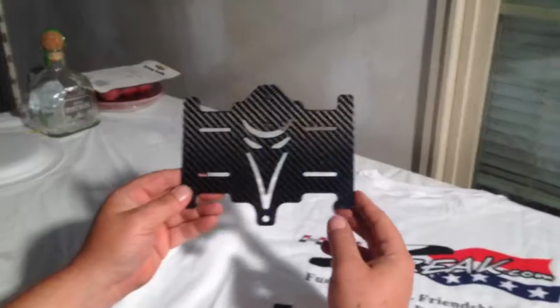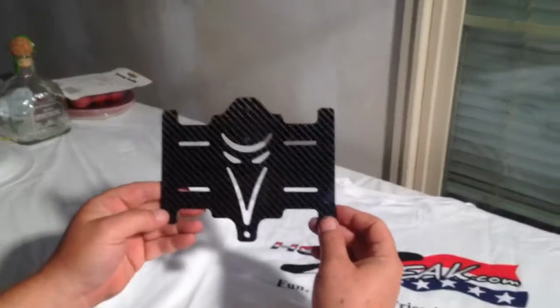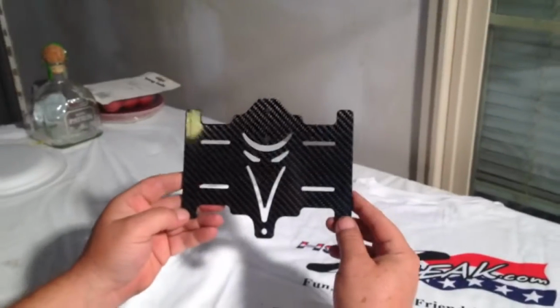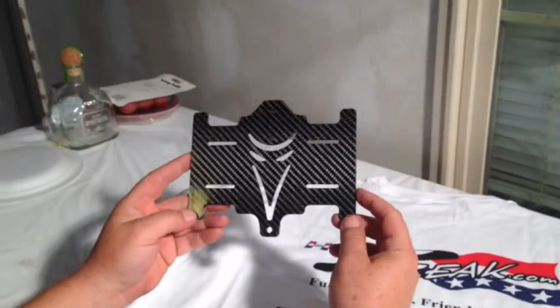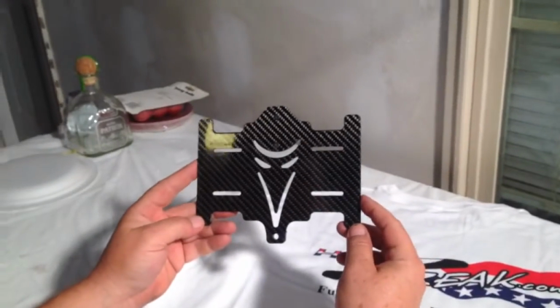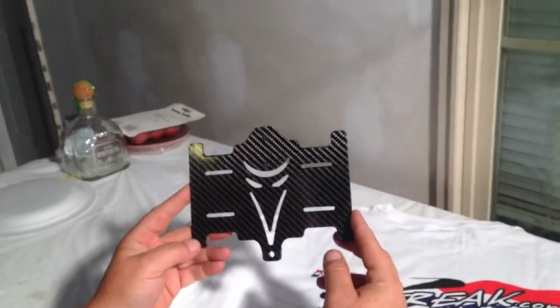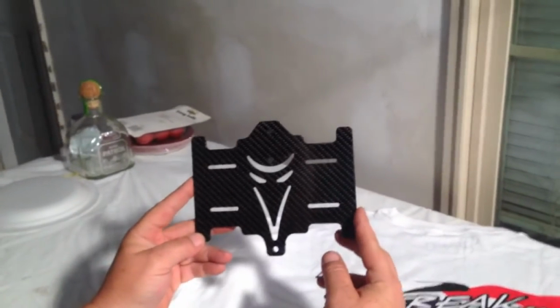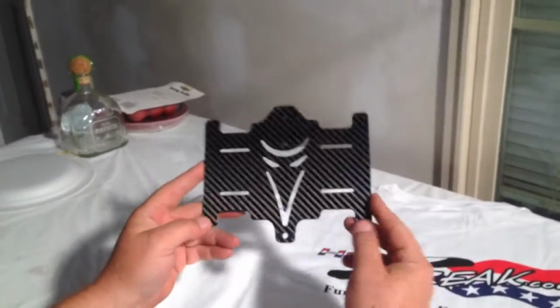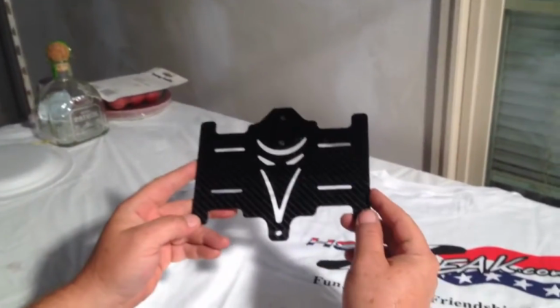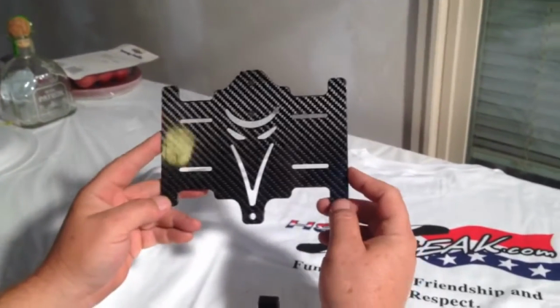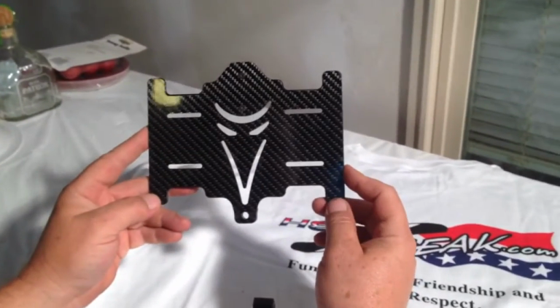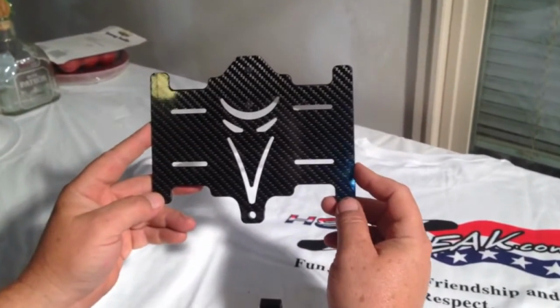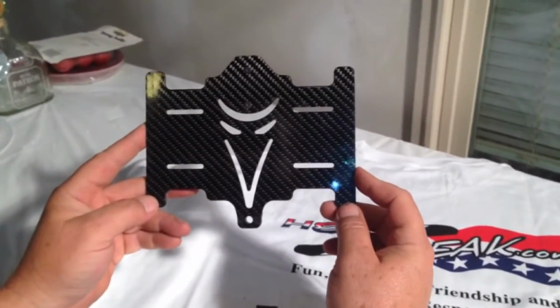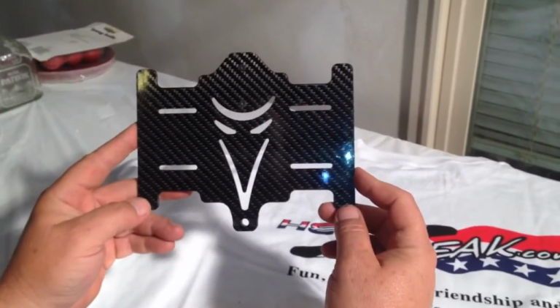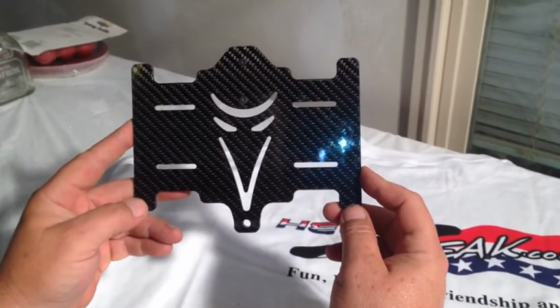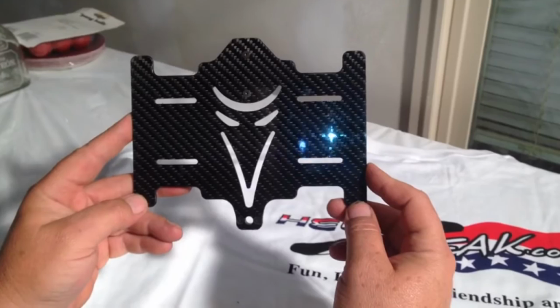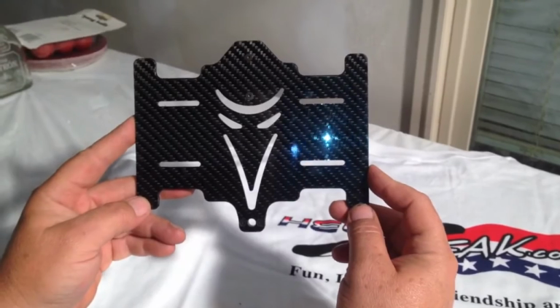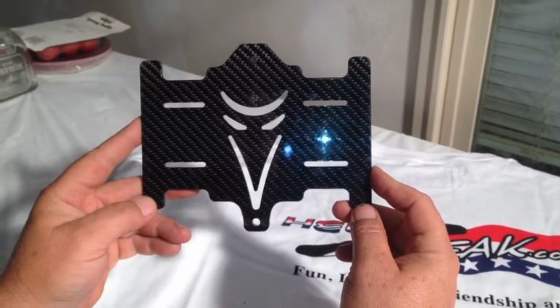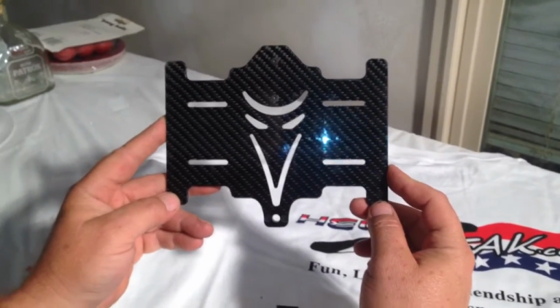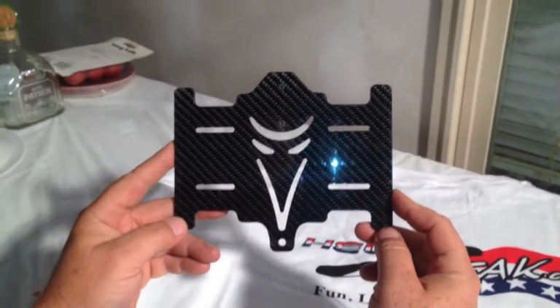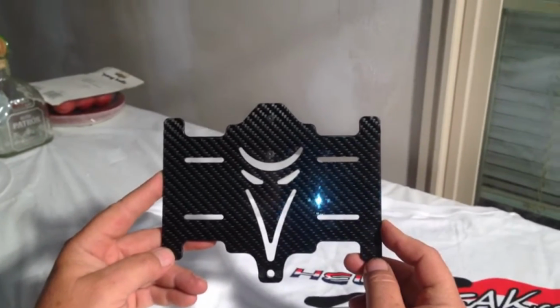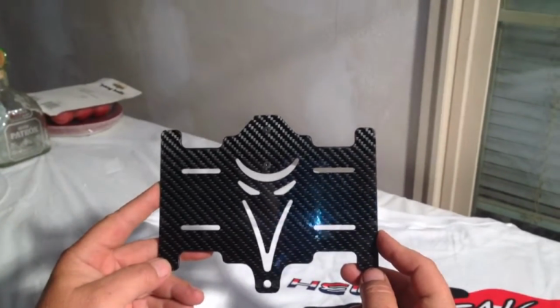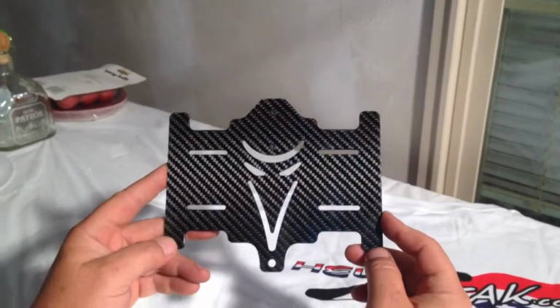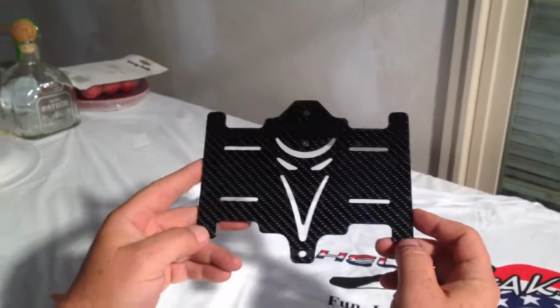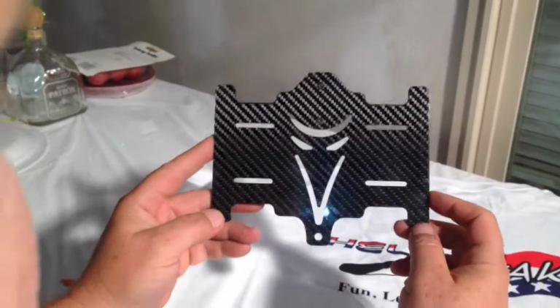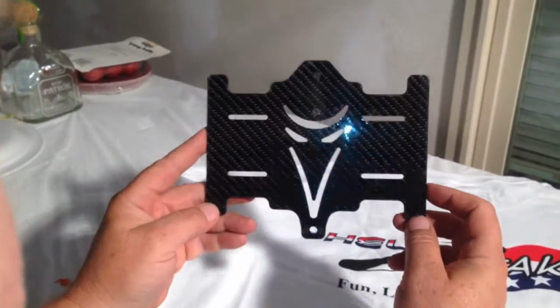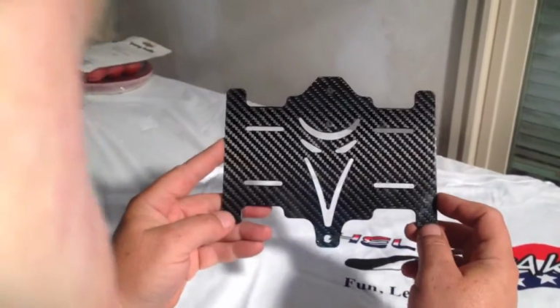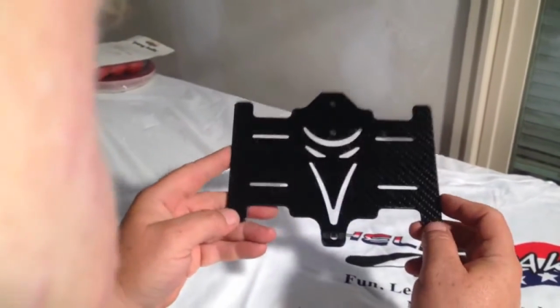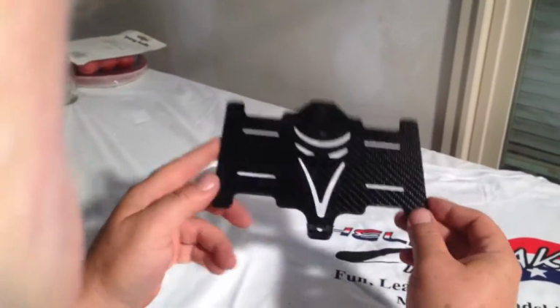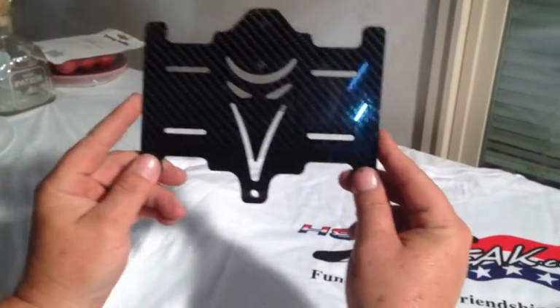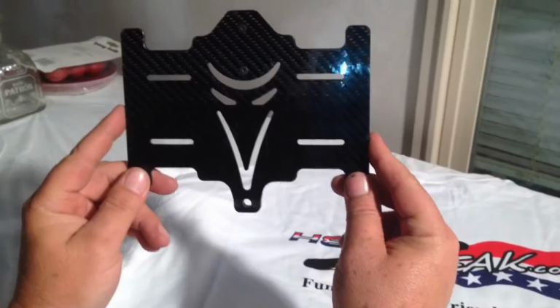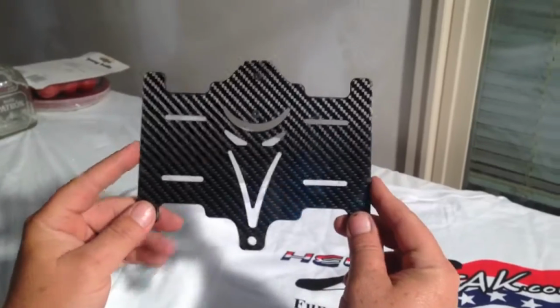Hey everybody, Tony Whiteside here. Everybody's been wanting to know if I was going to come out with a Rush 750 battery tray. The answer is yes. Here's the battery tray.